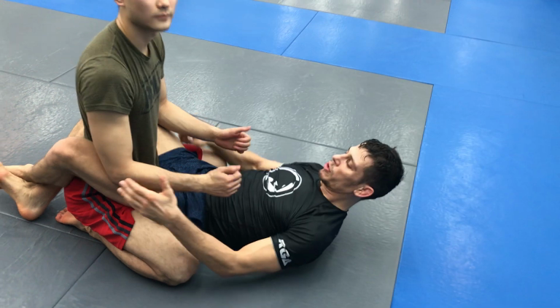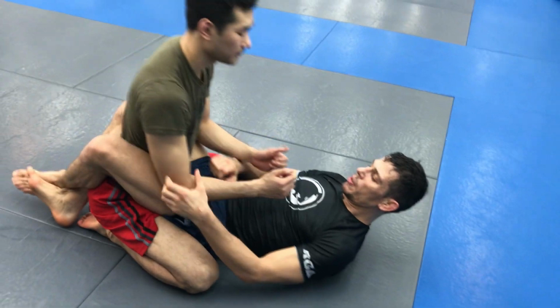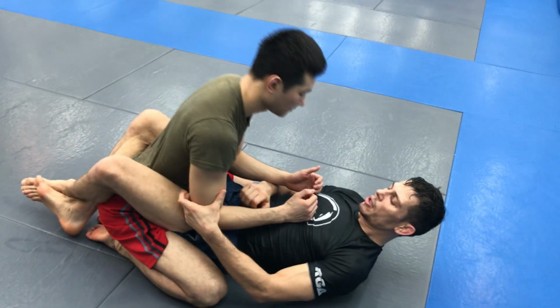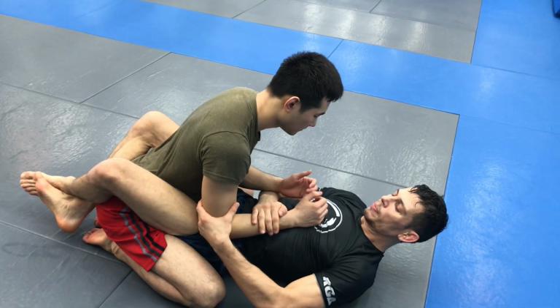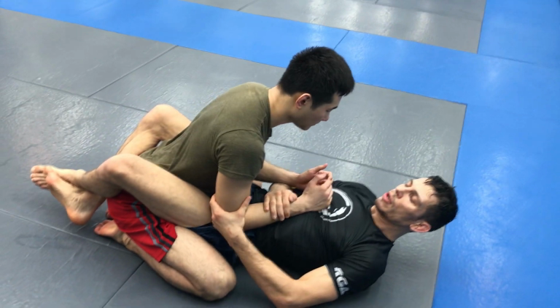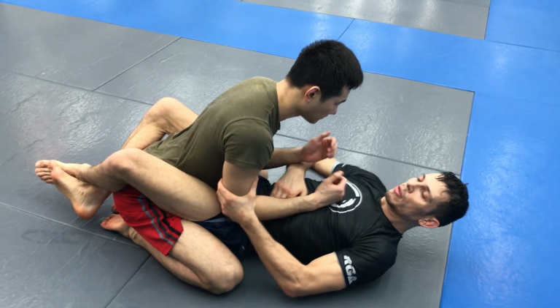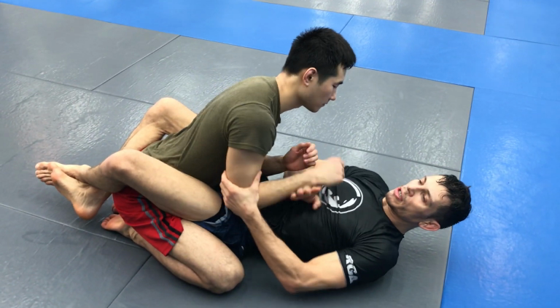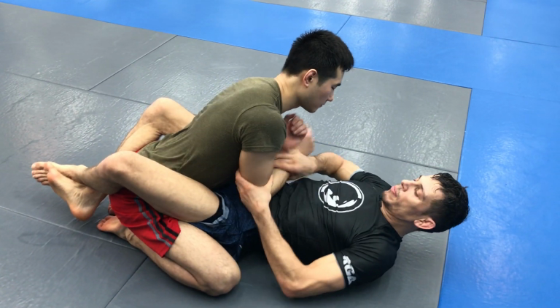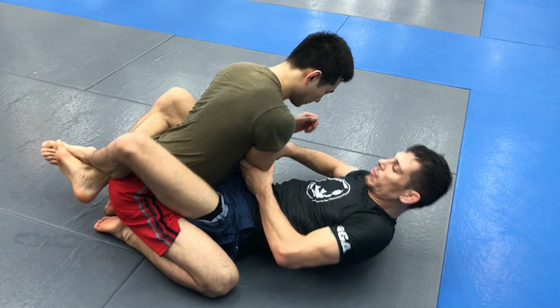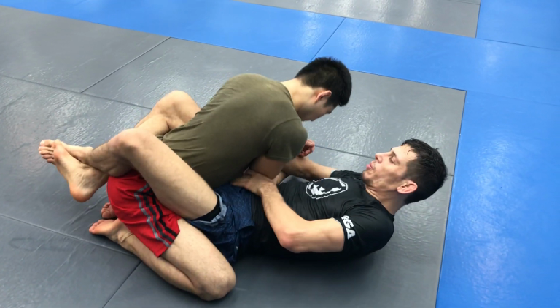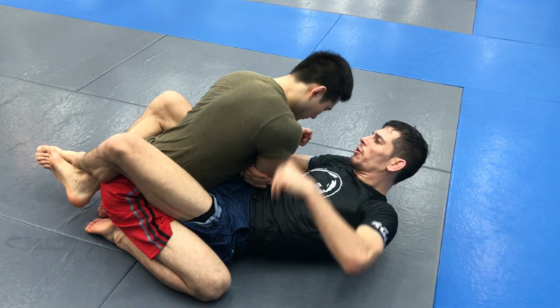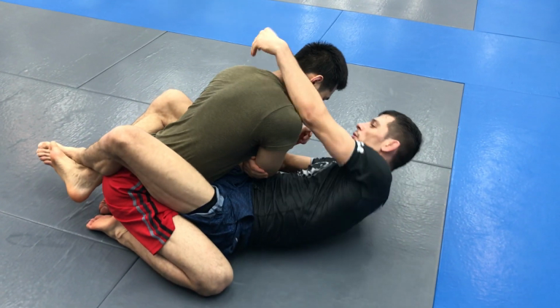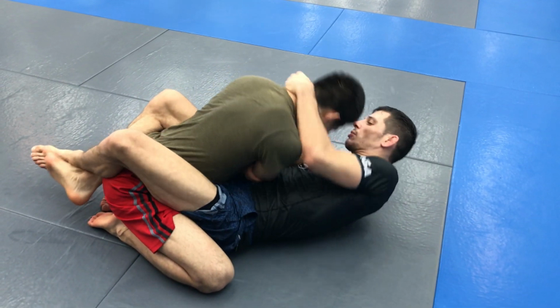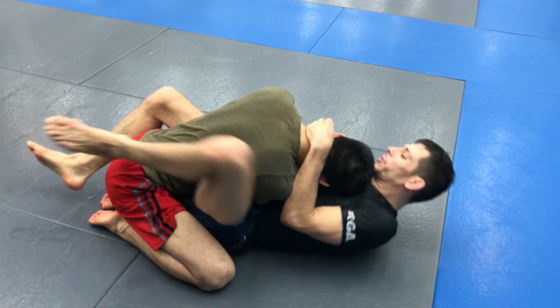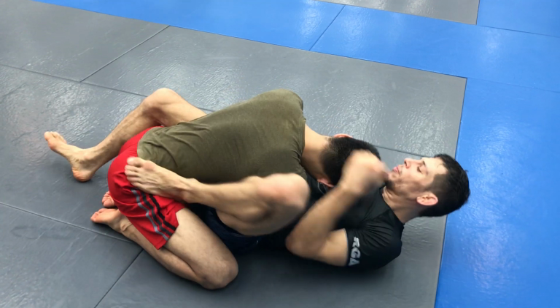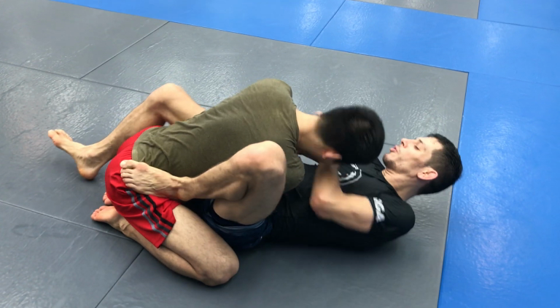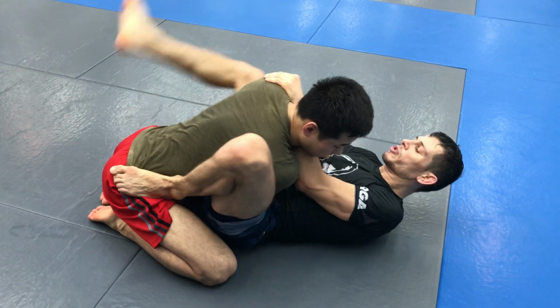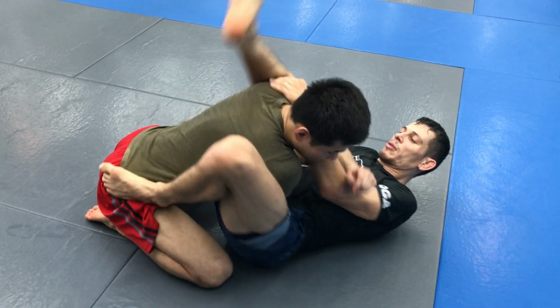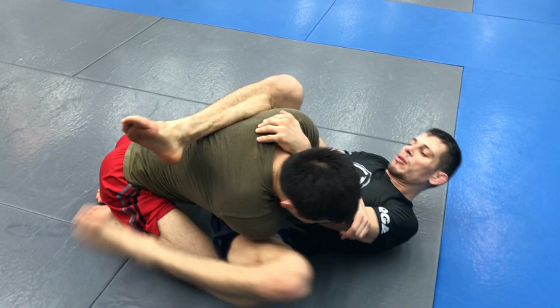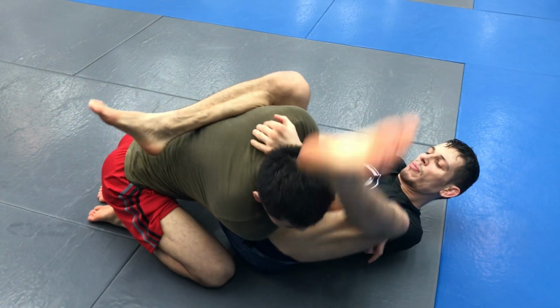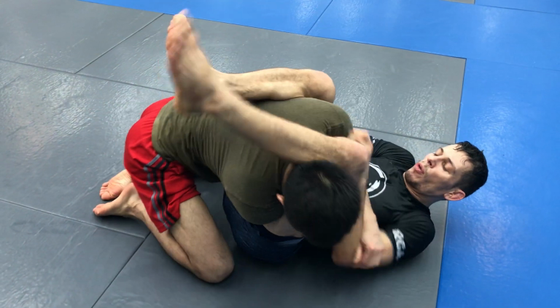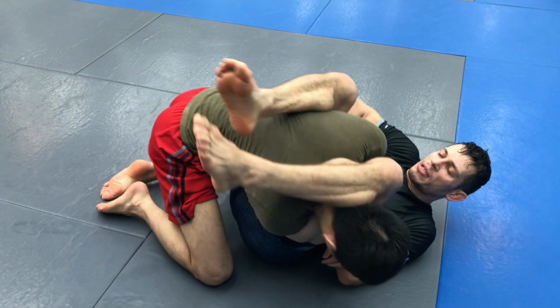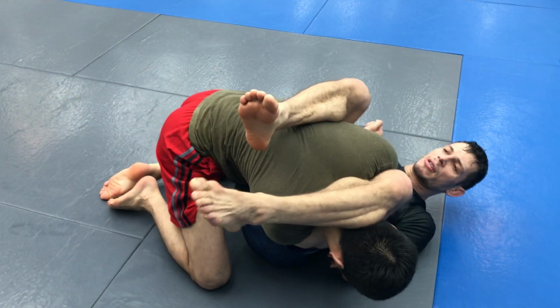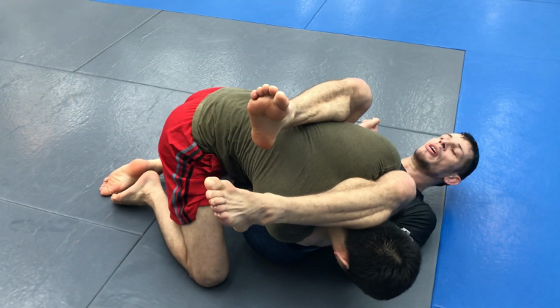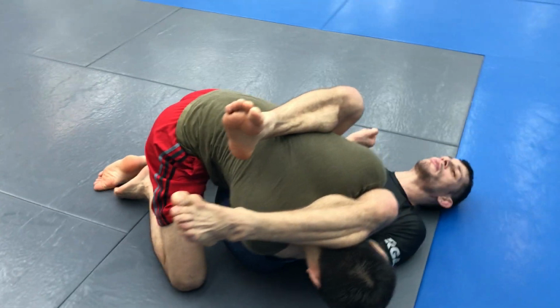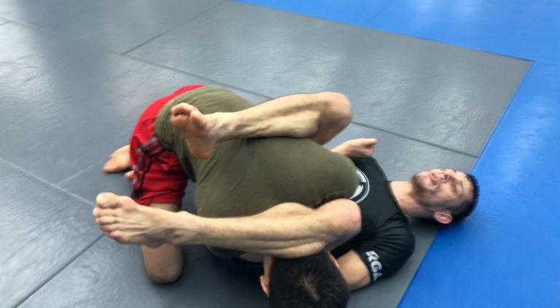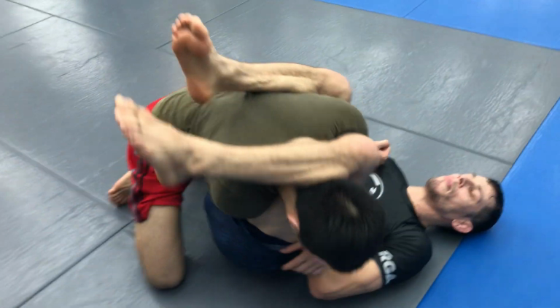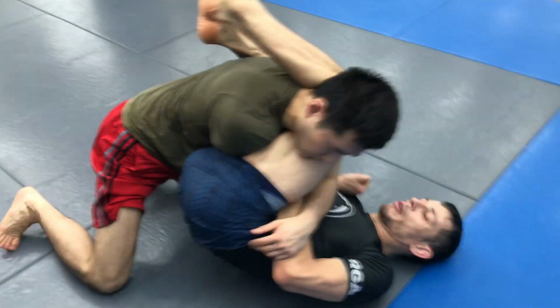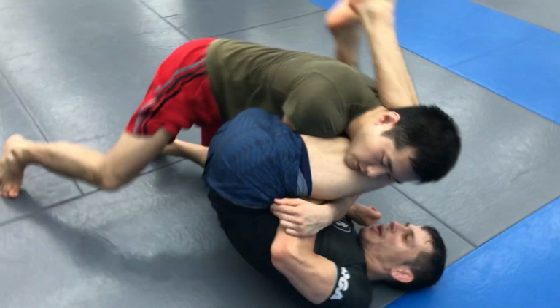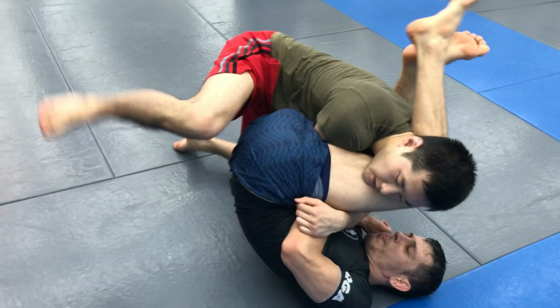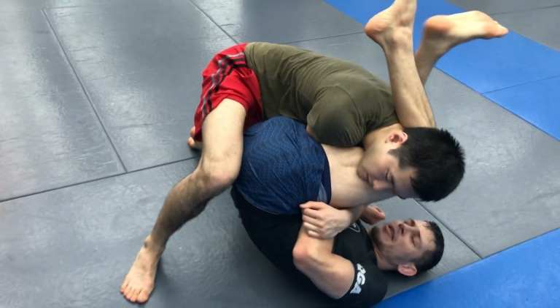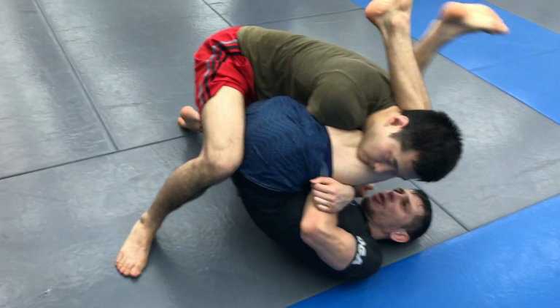We're setting up an arm bar here. I'm going to pull him down, maybe come across. But the whole premise of this is he starts to stand up, and when he bases me here.